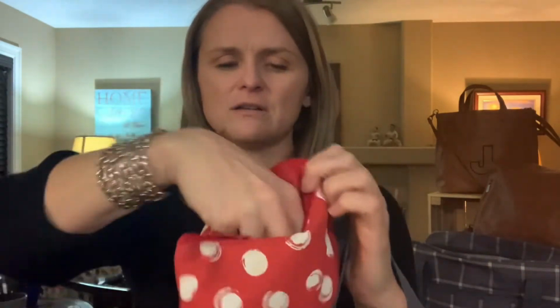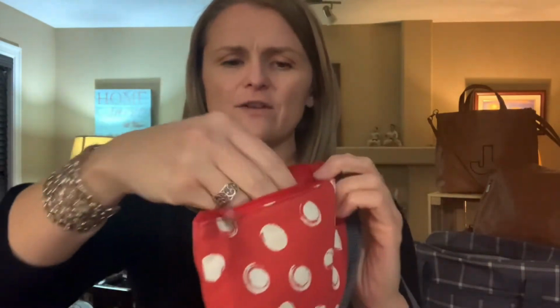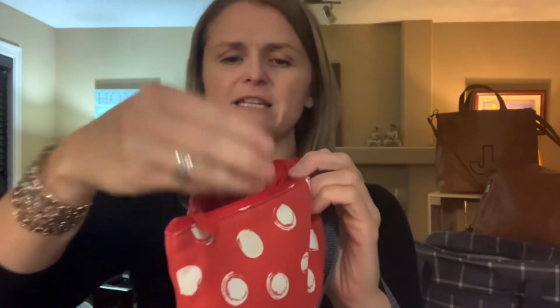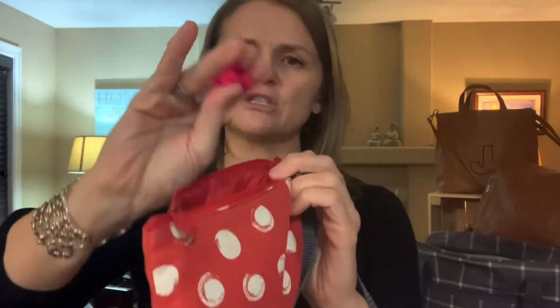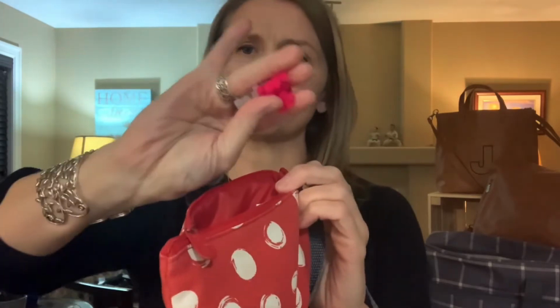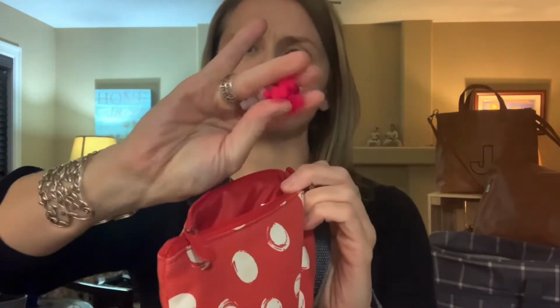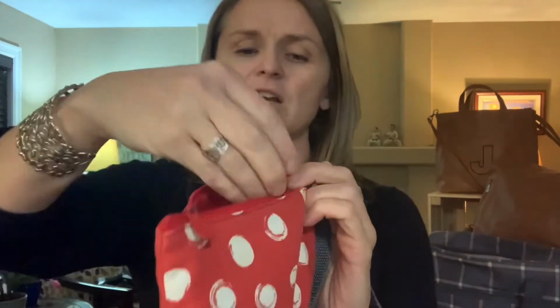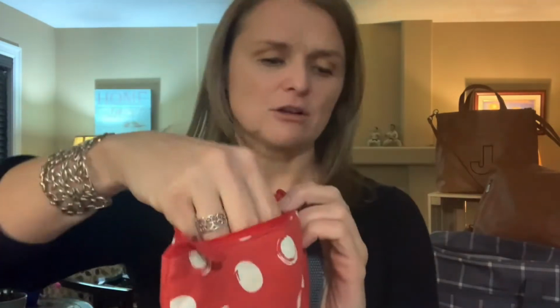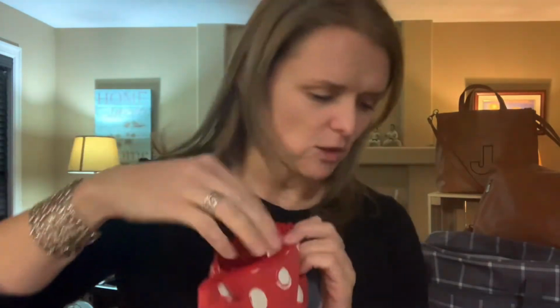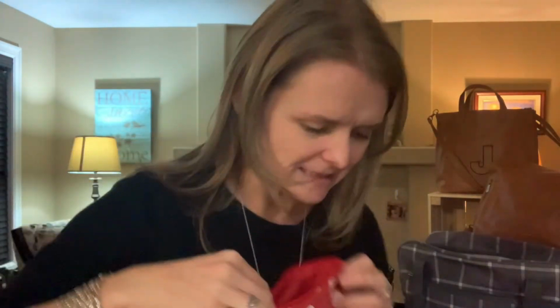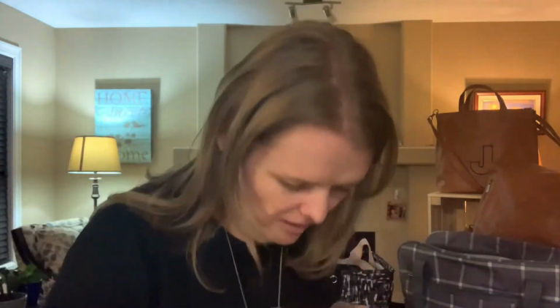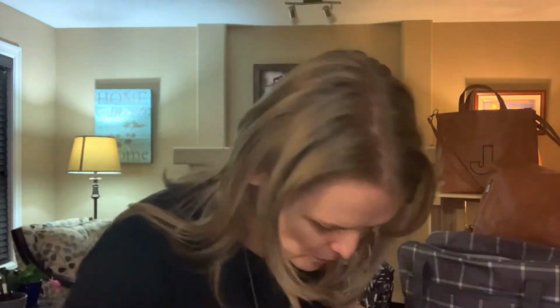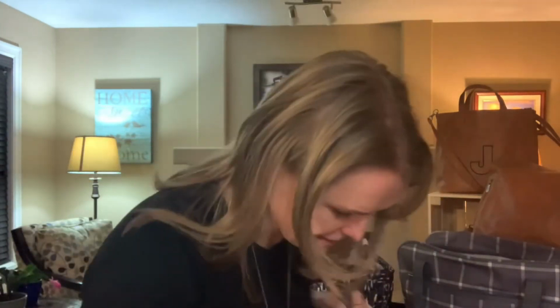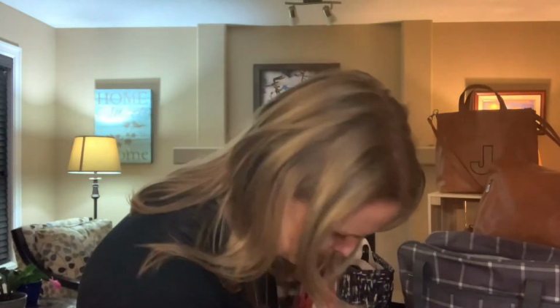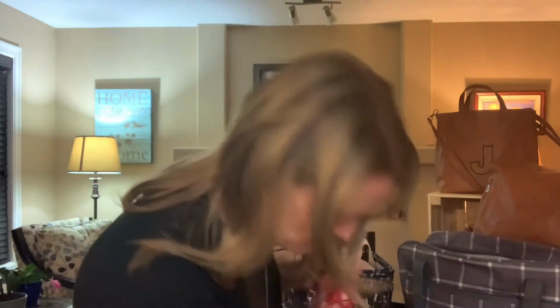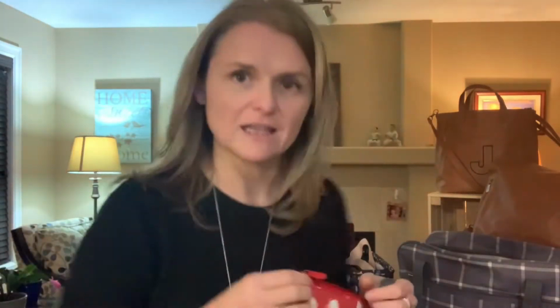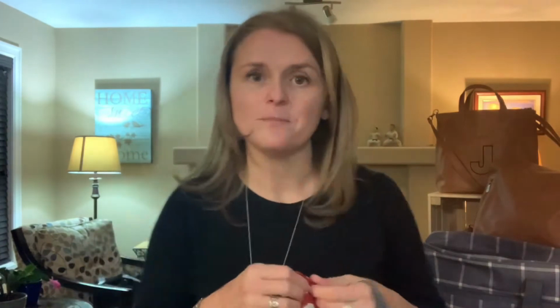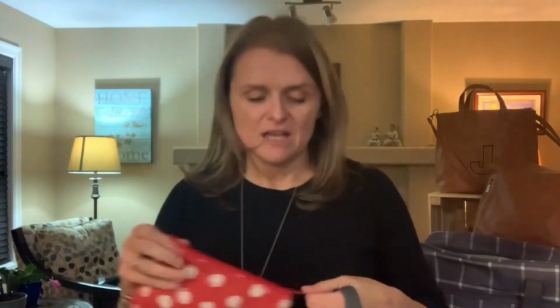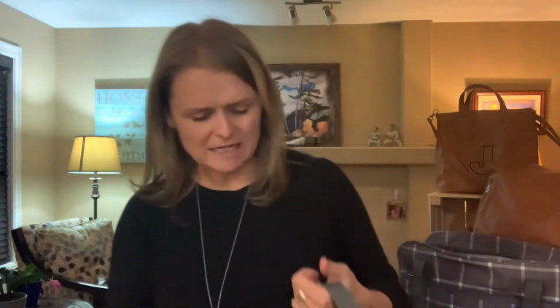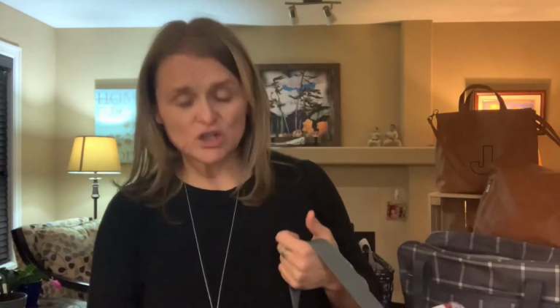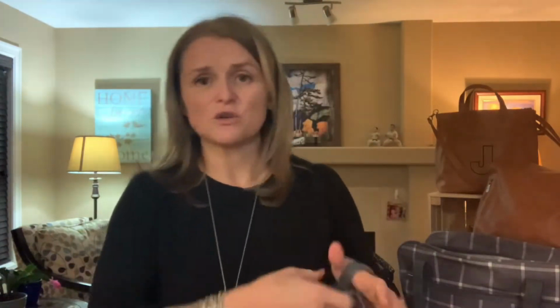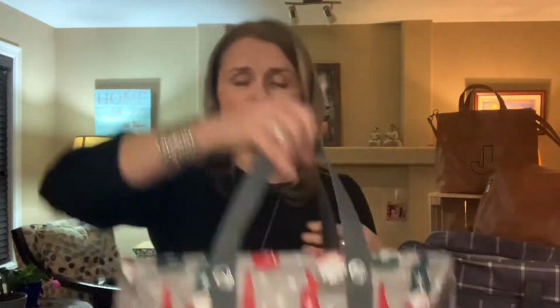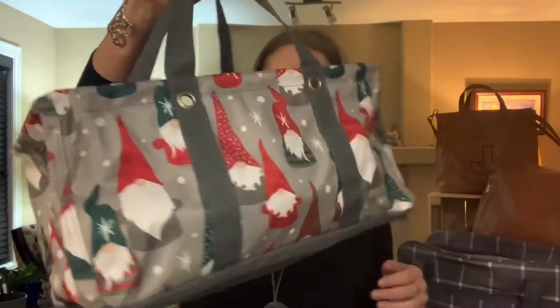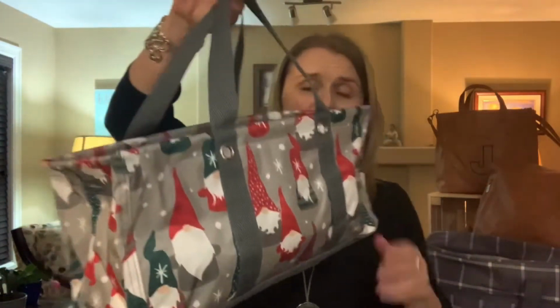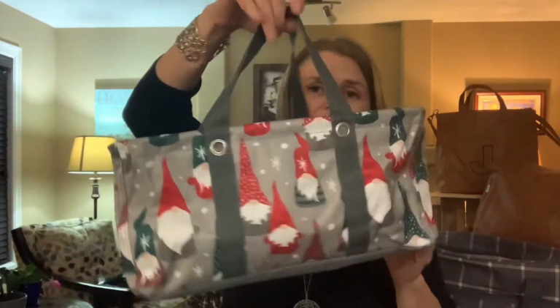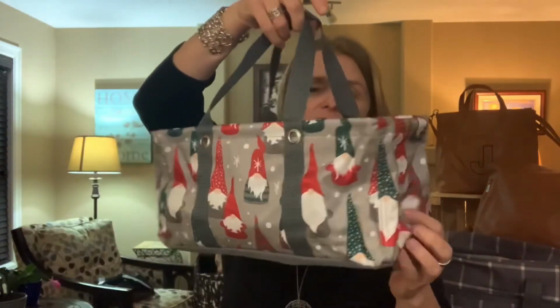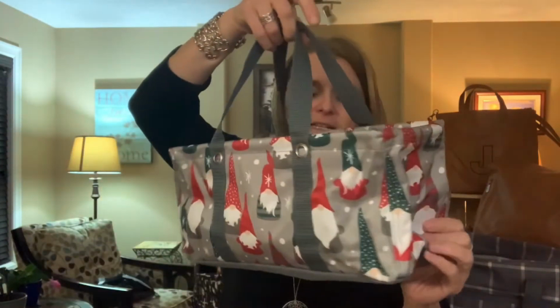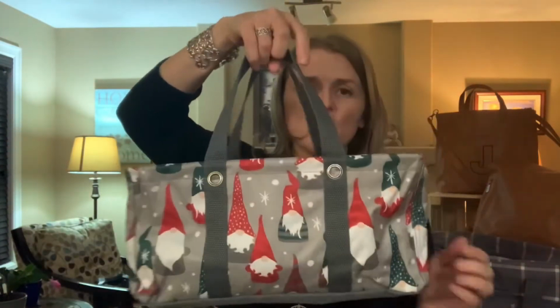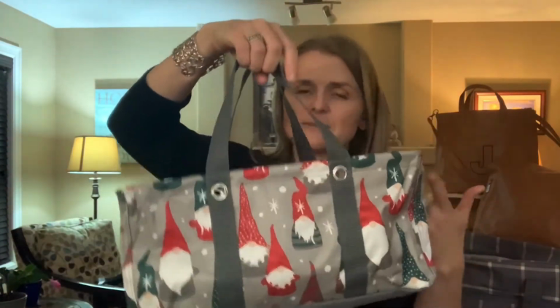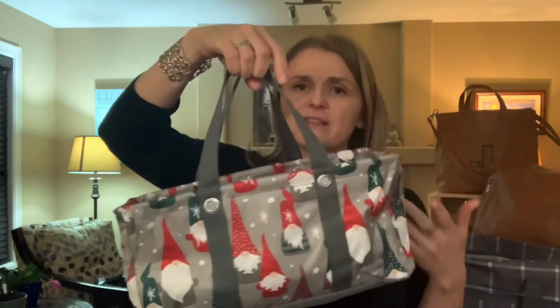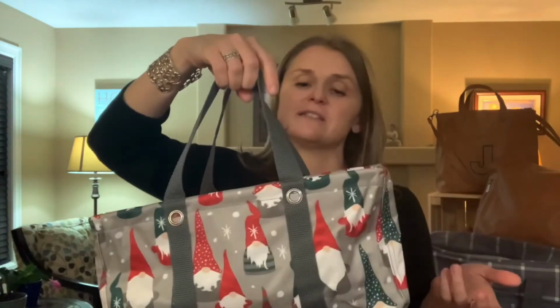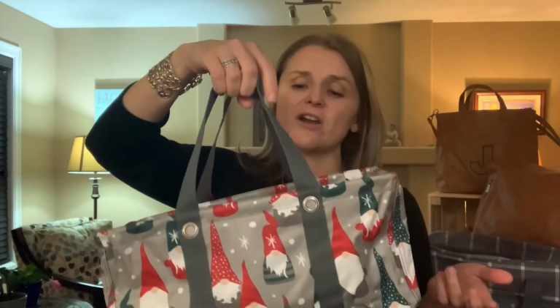I don't know if you've seen these — message me if you want to know what these are. They're like little plastic puzzle pieces. Anytime we go to church or a restaurant, we say grab your busy bag, because it has some toys and some coloring things she doesn't see very often.